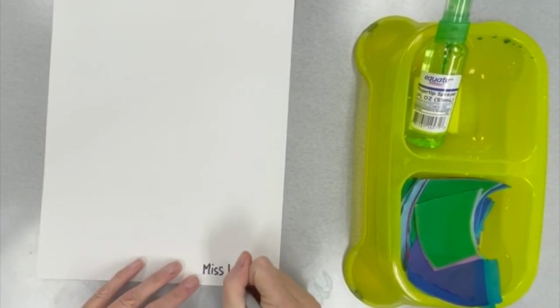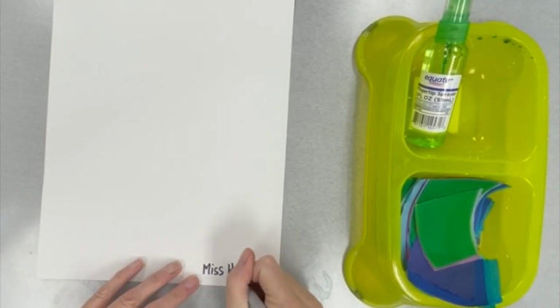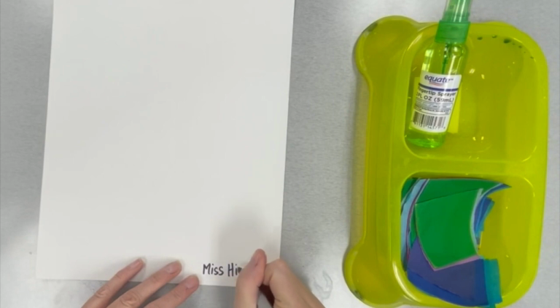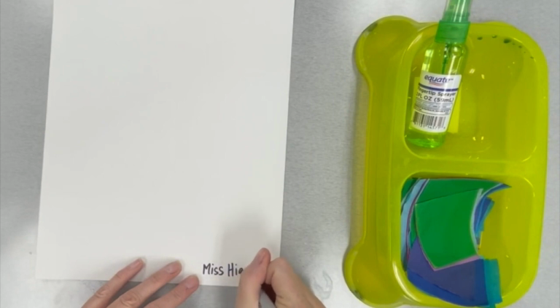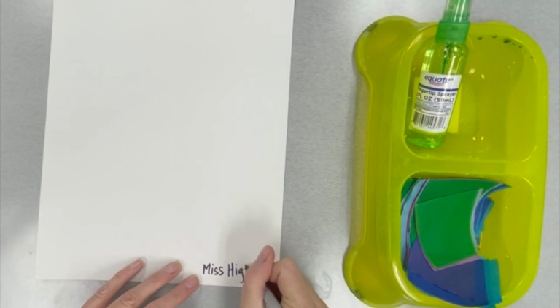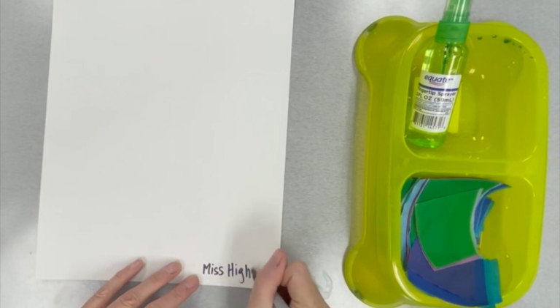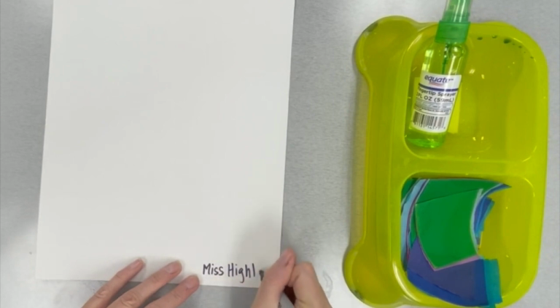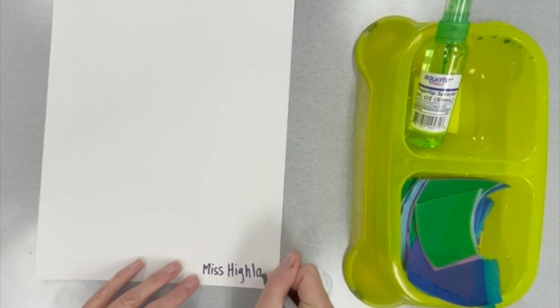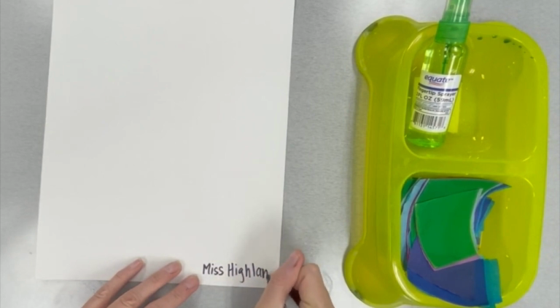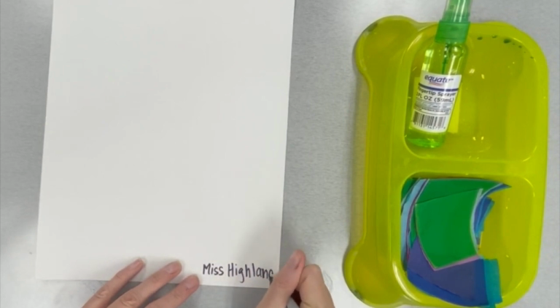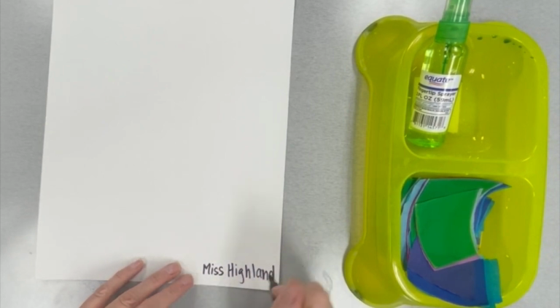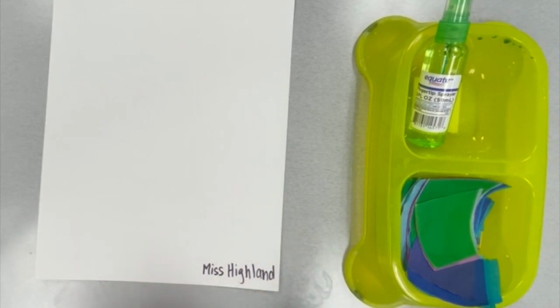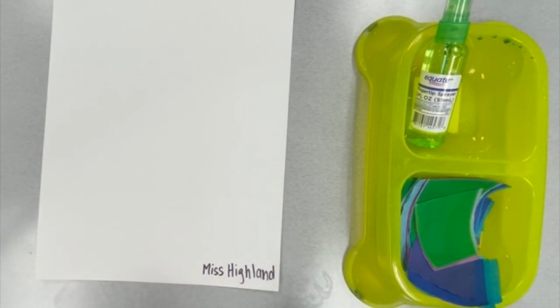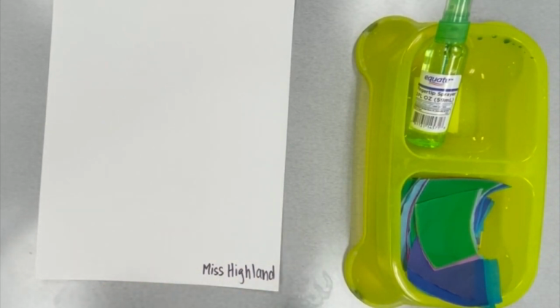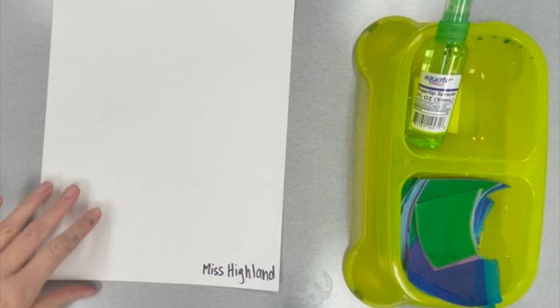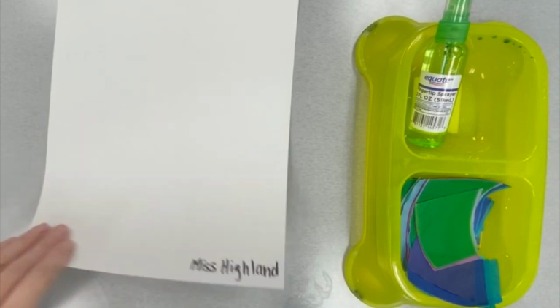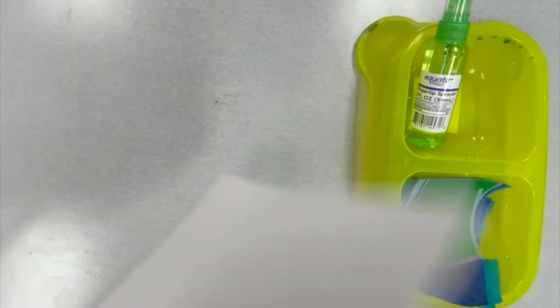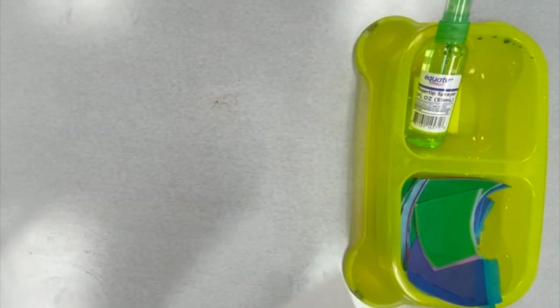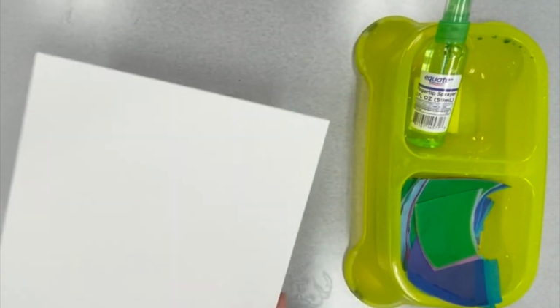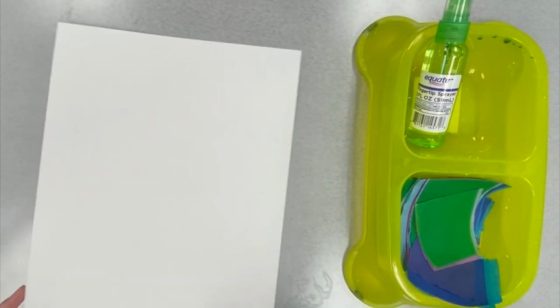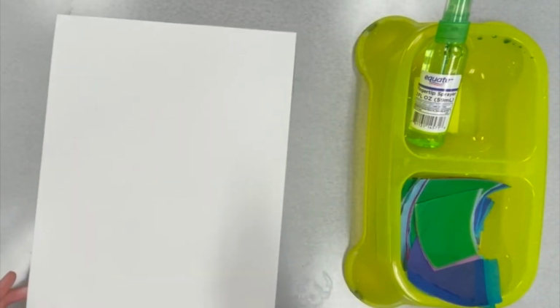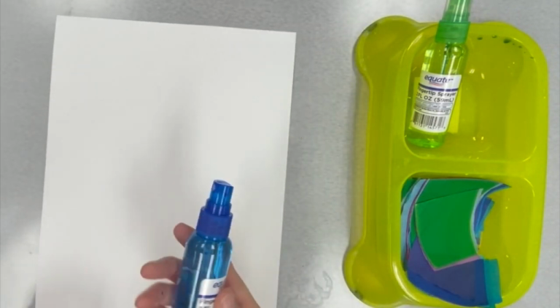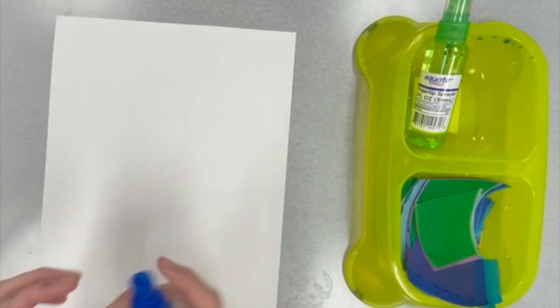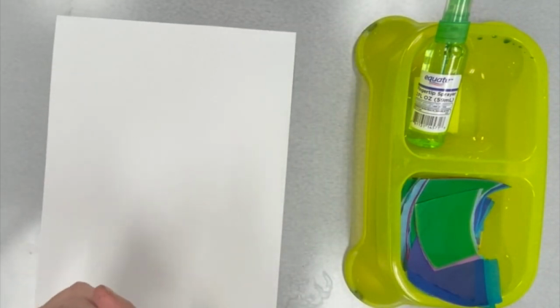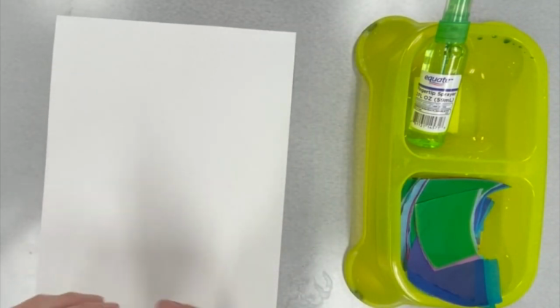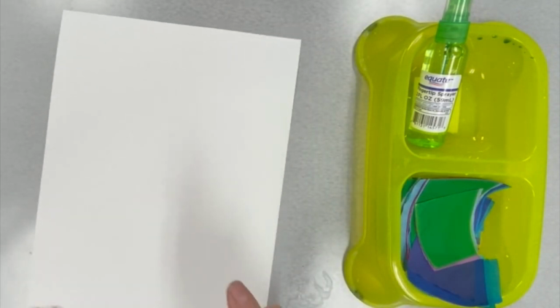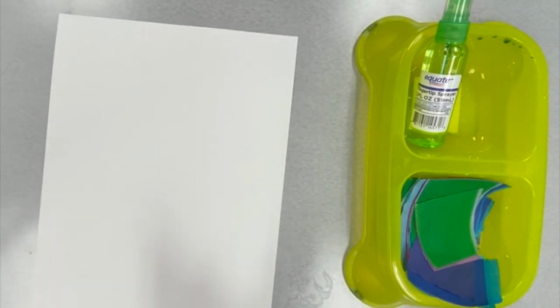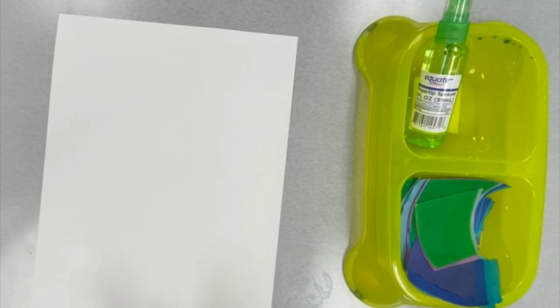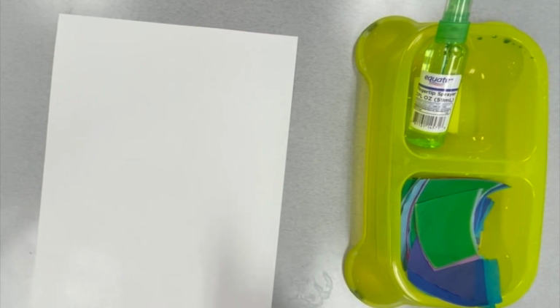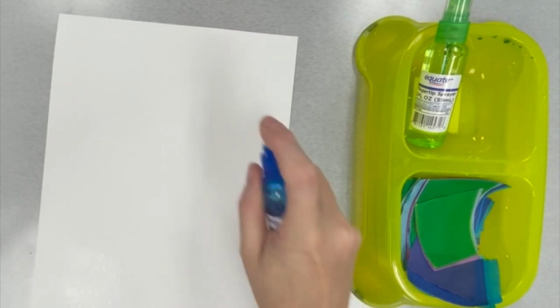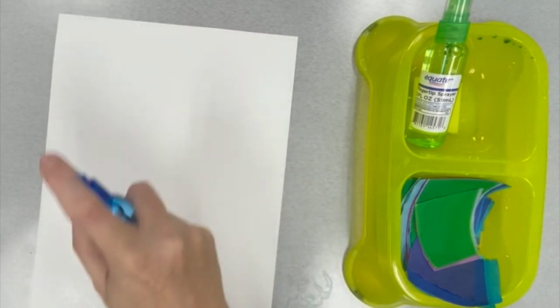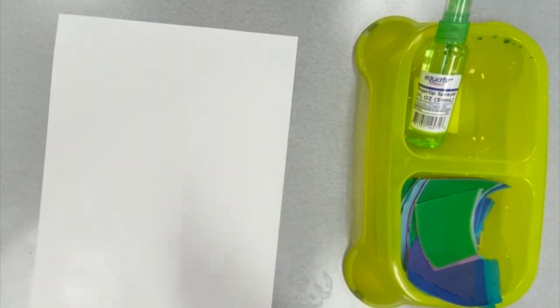But before we do that, write your name on your paper using a Sharpie and don't forget to put your teacher's initial on the paper as well. Flip your paper over and now let's wet the whole thing with a squirt spray bottle.